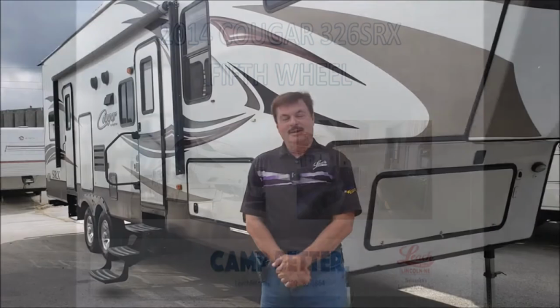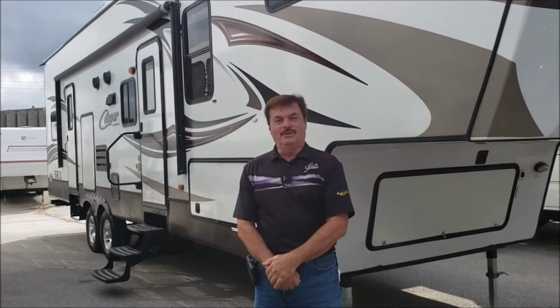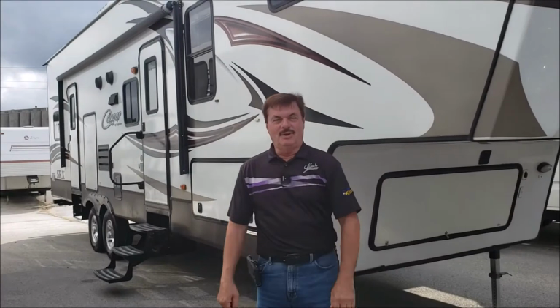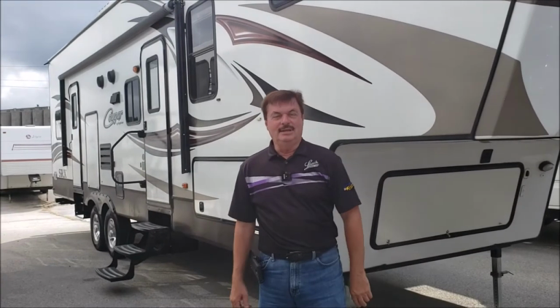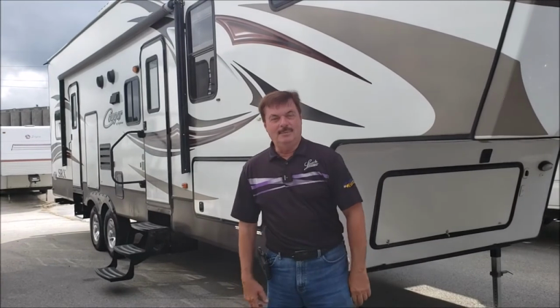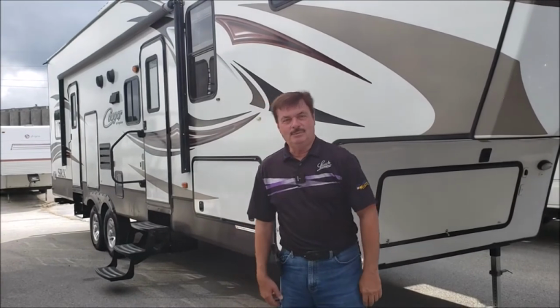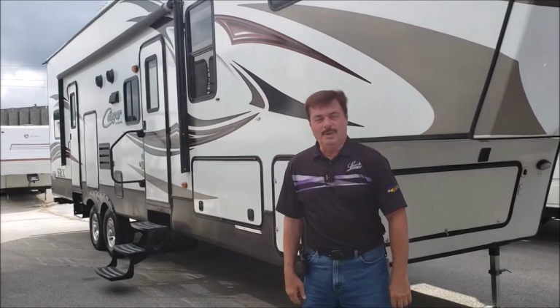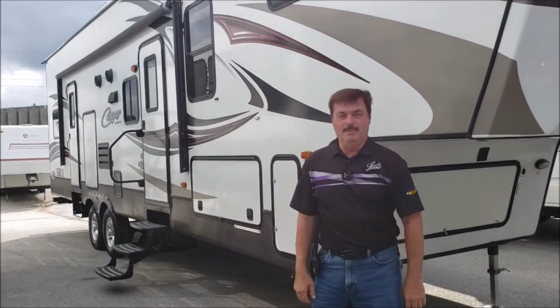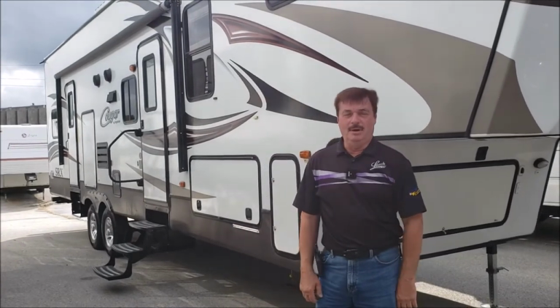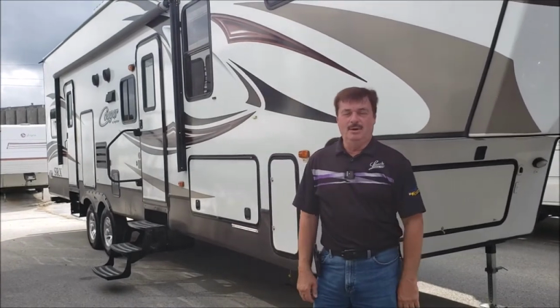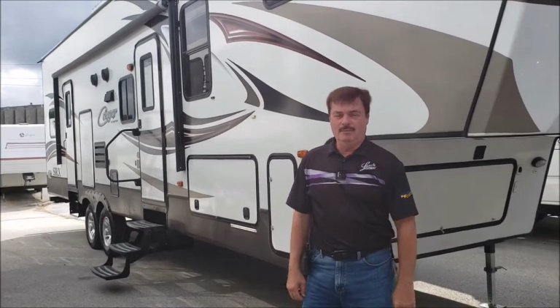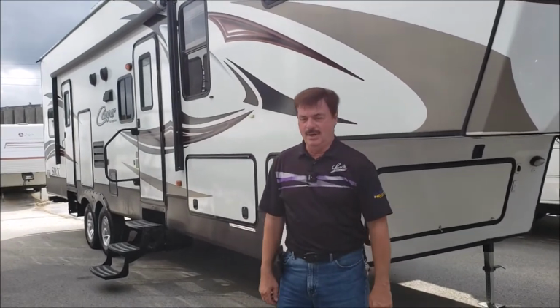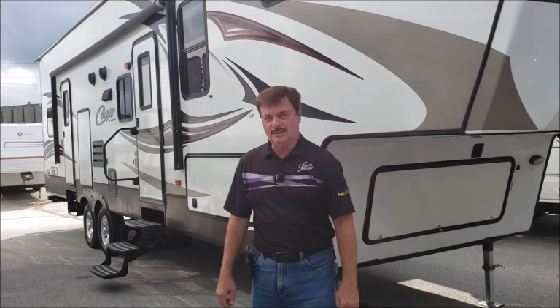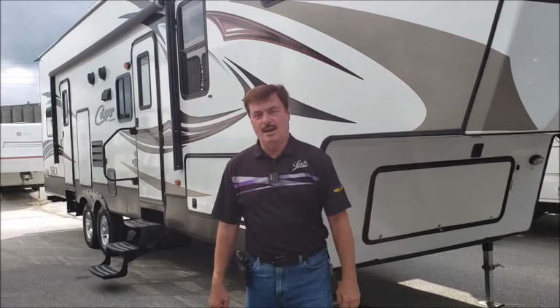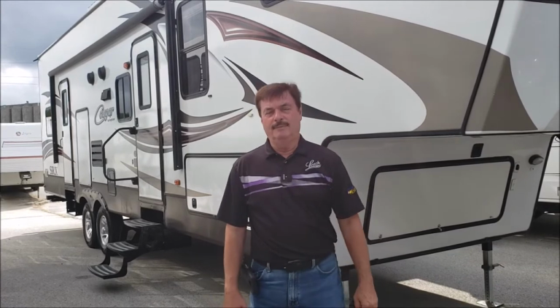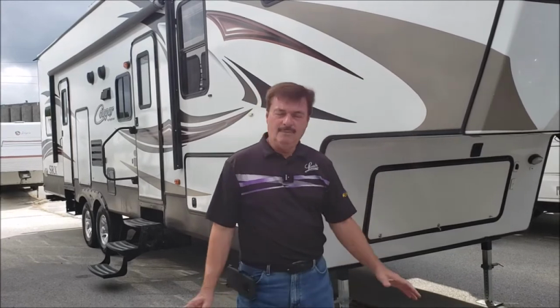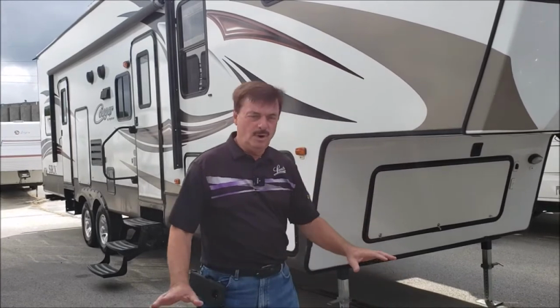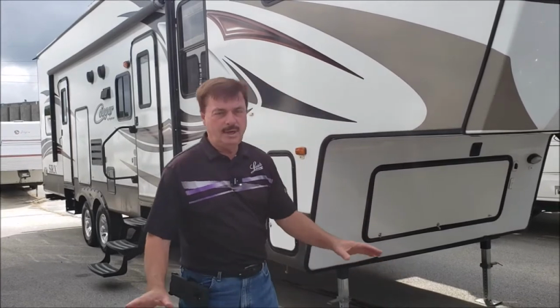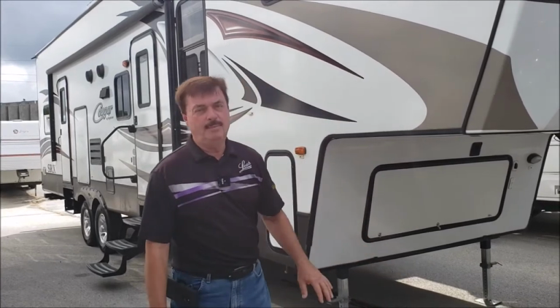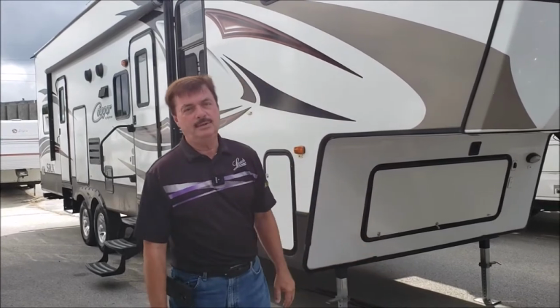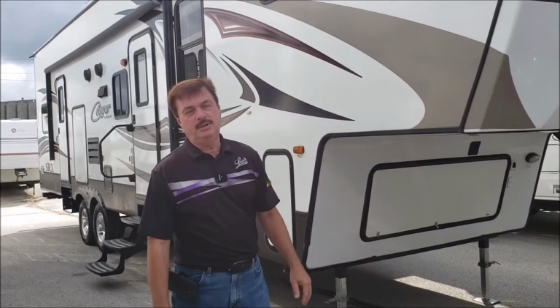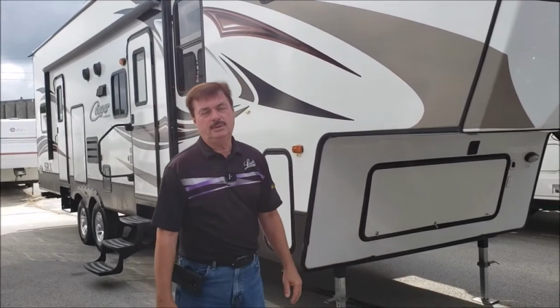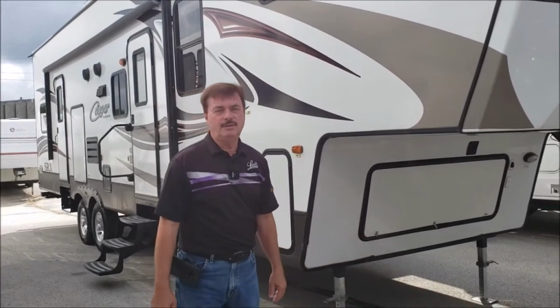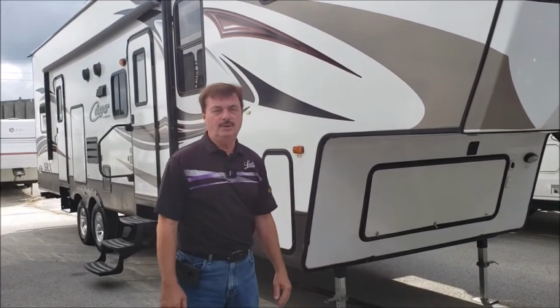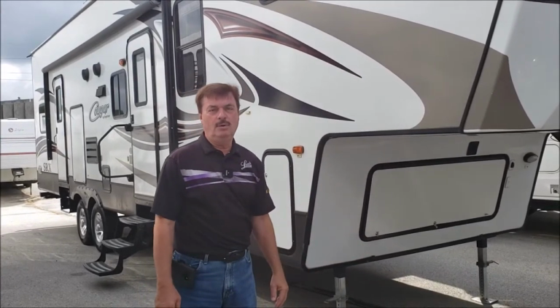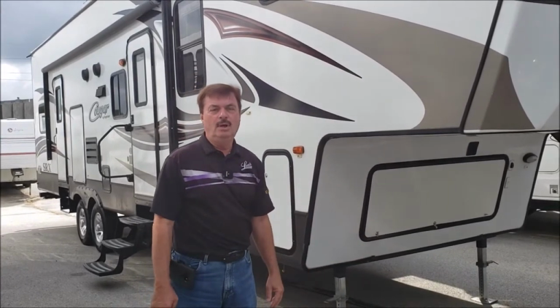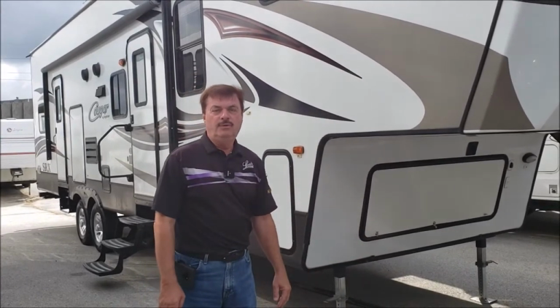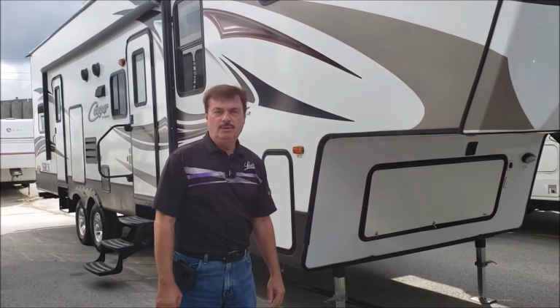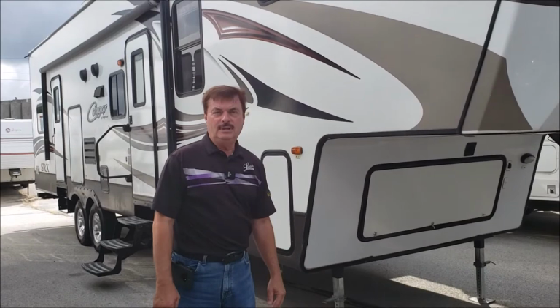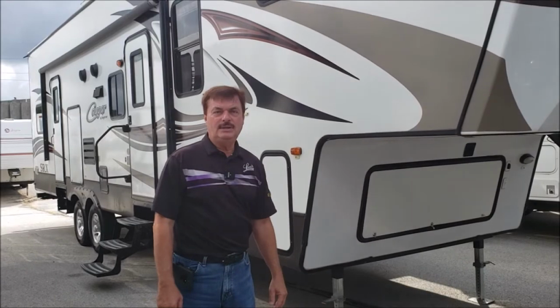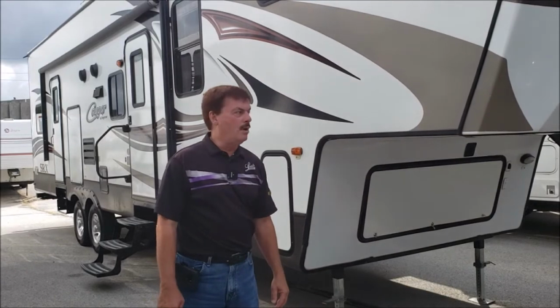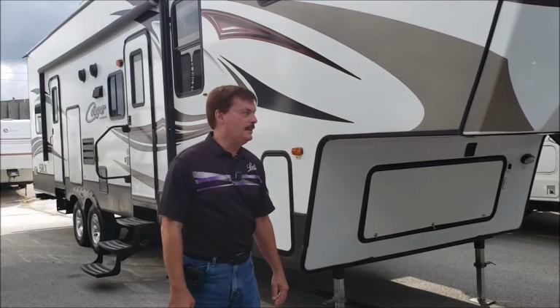Hi folks, this is Art at Leeds Campers where we make camping better. We got a real nice kind of a toy hauler, kind of a bunkhouse on this one. It's a 2014 Cougar 326 SRX.